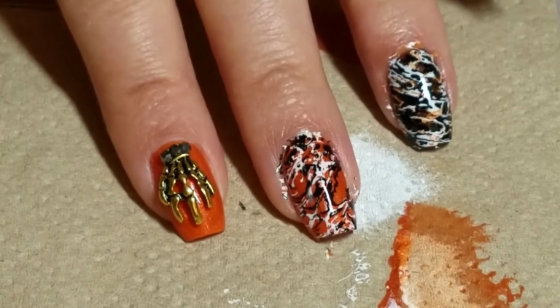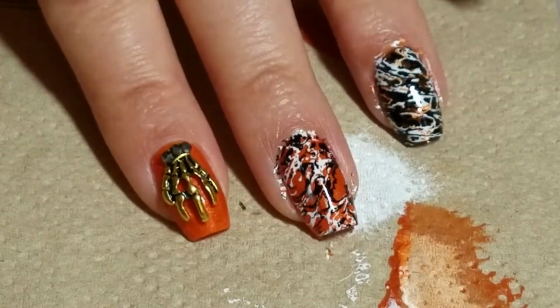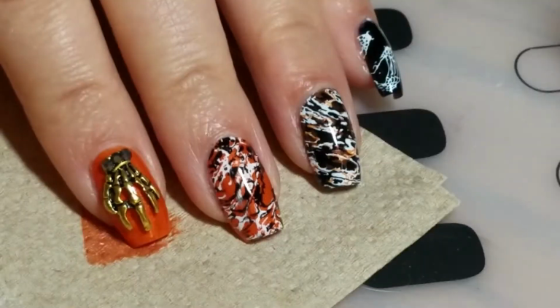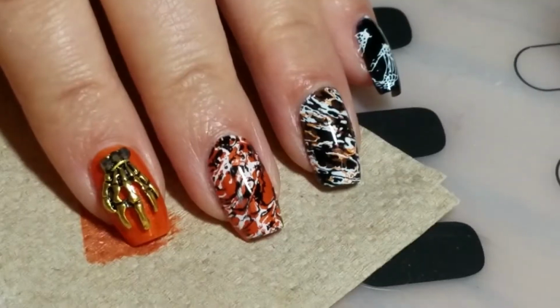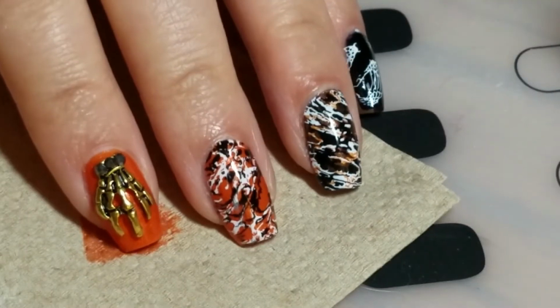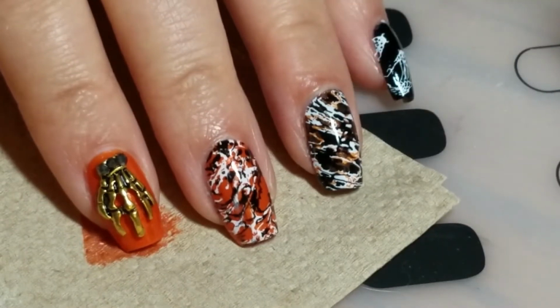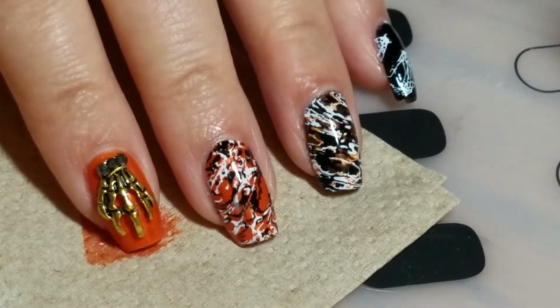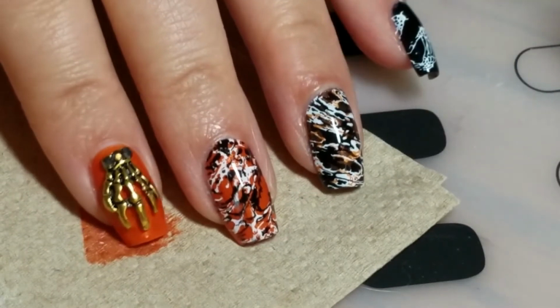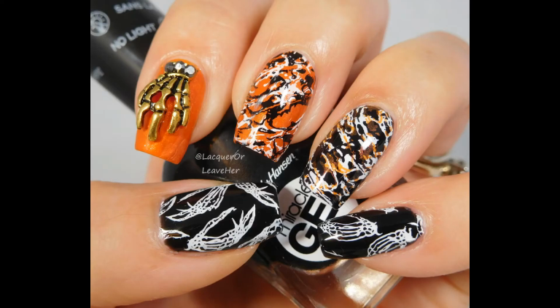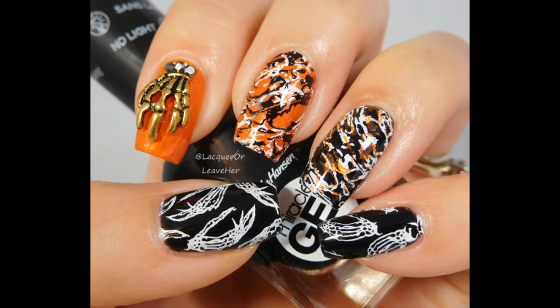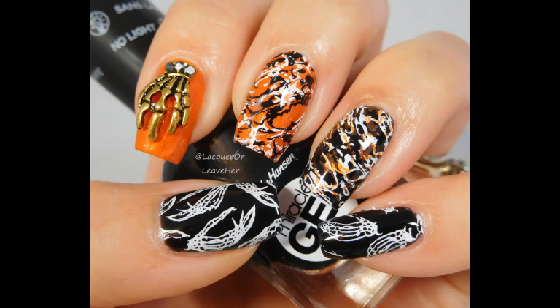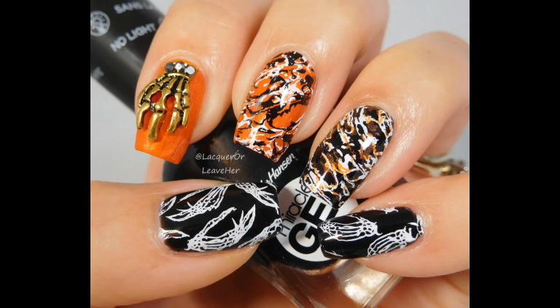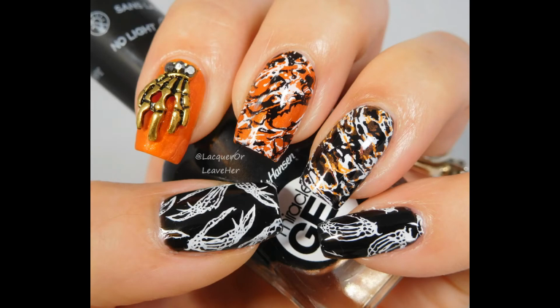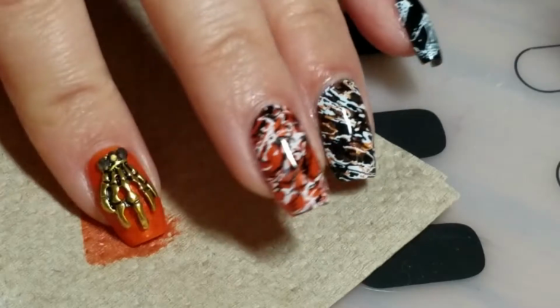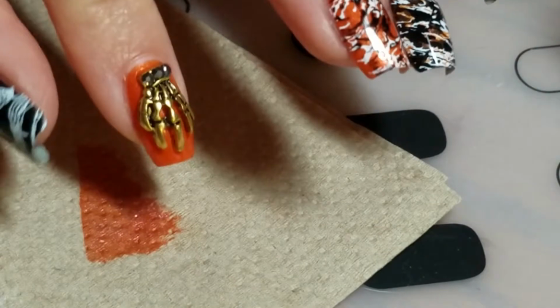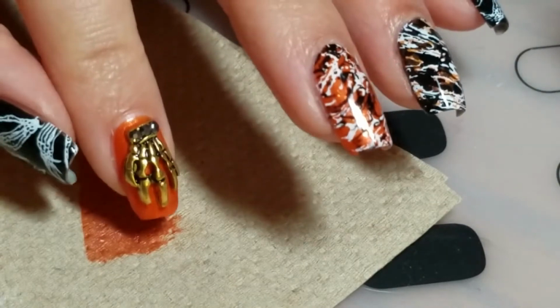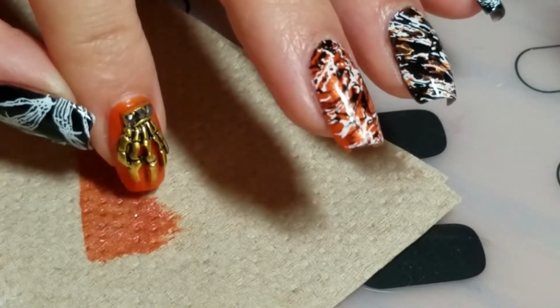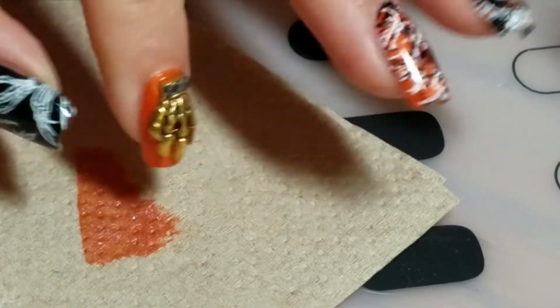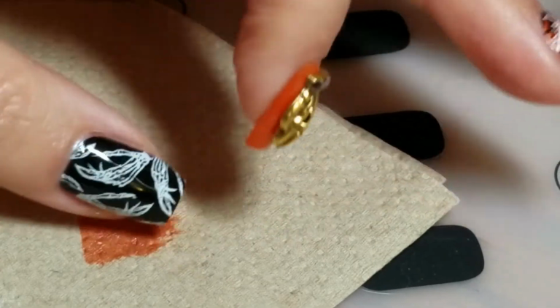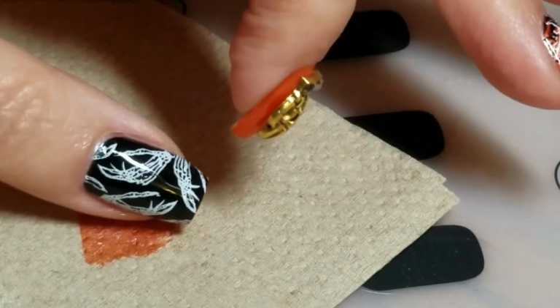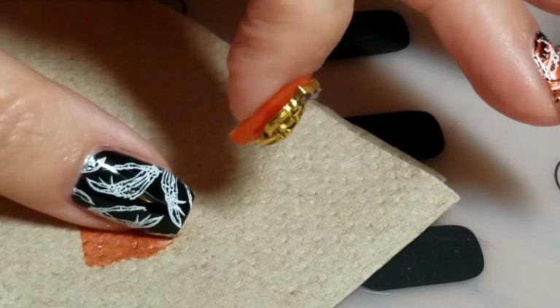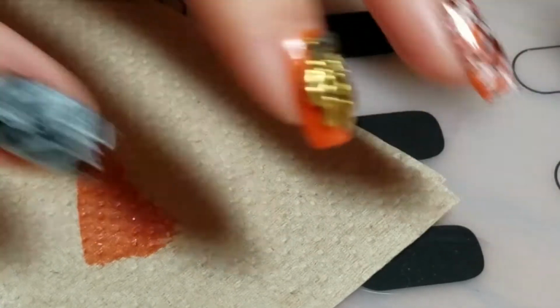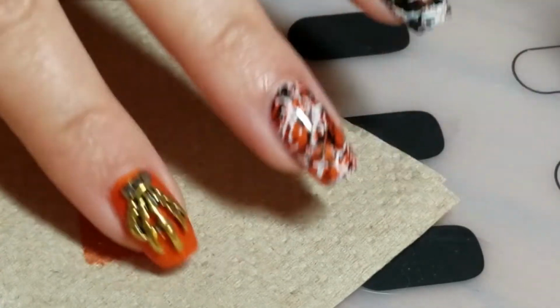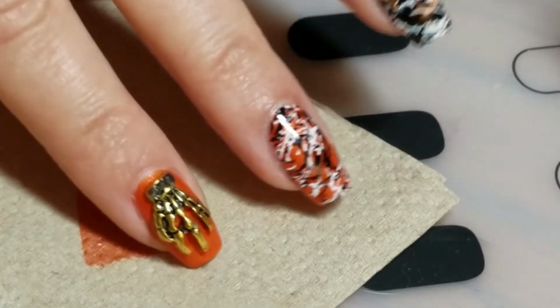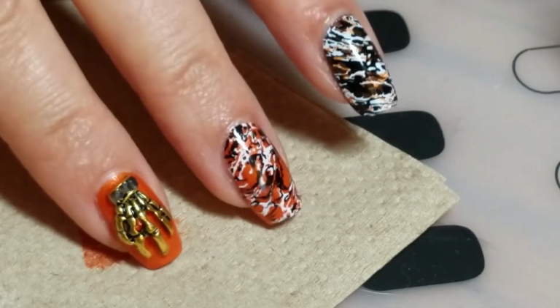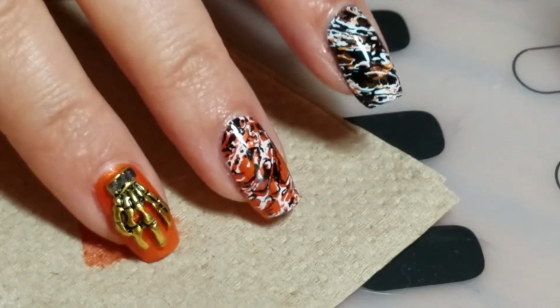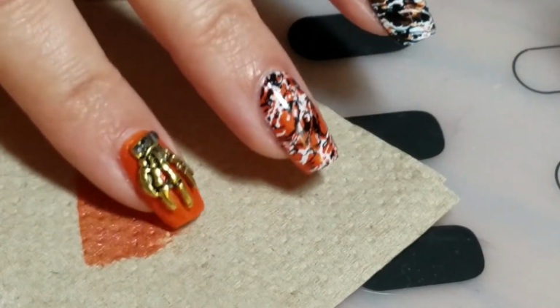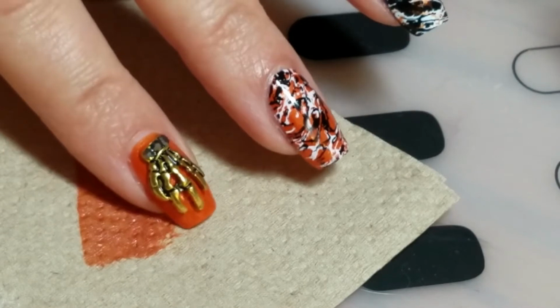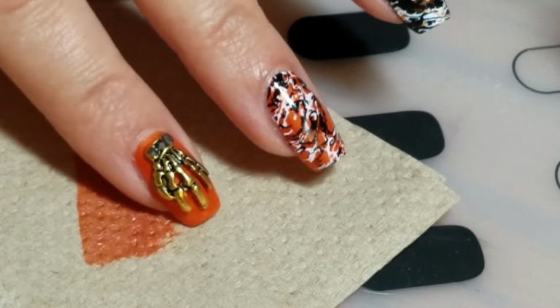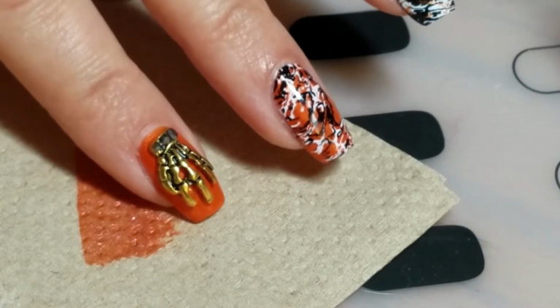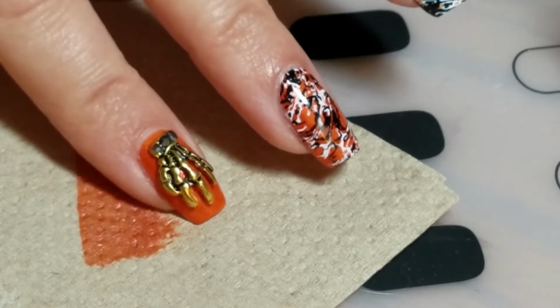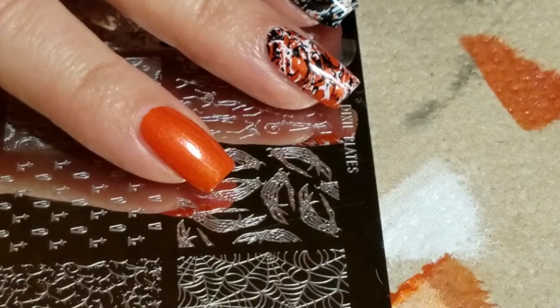All right, now let me clean up. And here is the final look. But just in case you don't want to go the charm route, I'm going to redo that nail and show you another way to finish off the look.